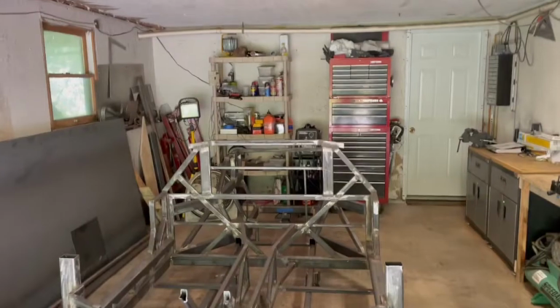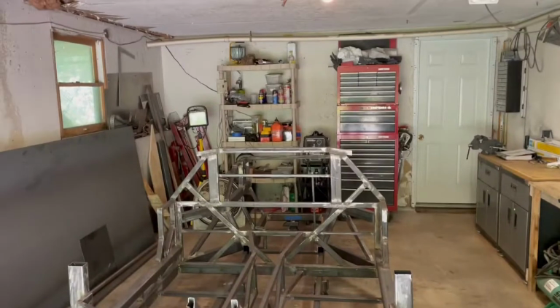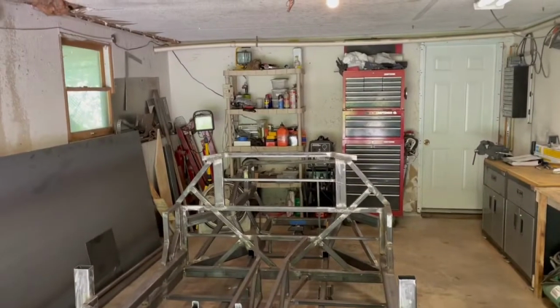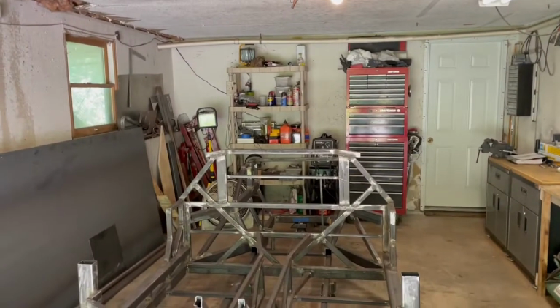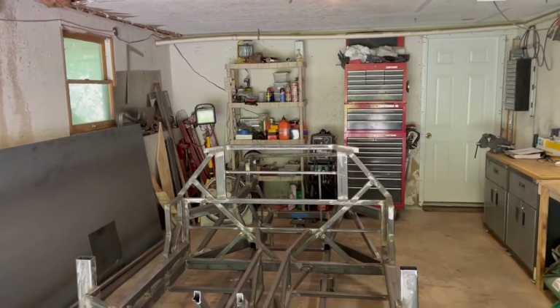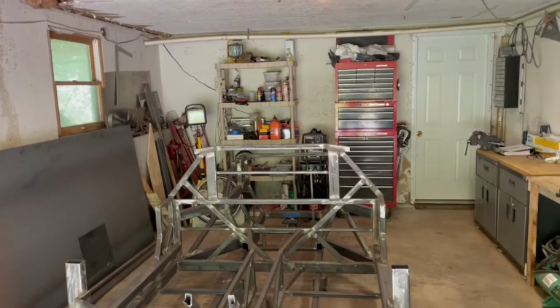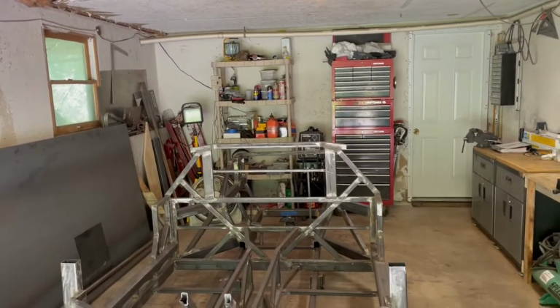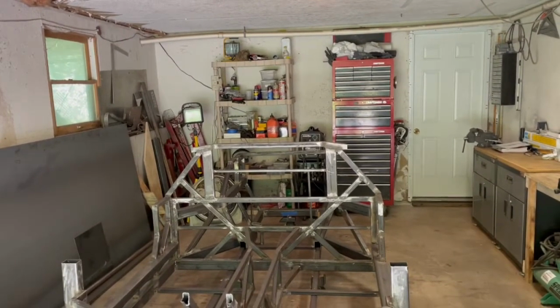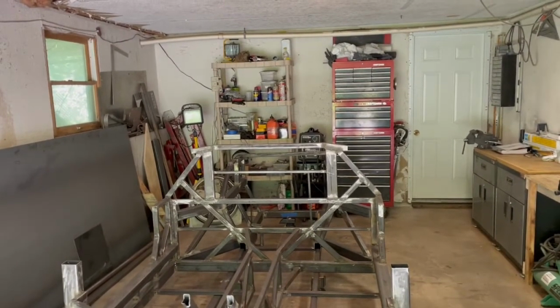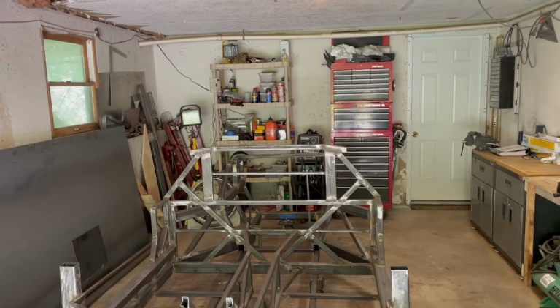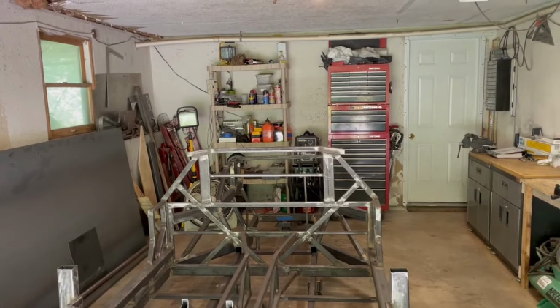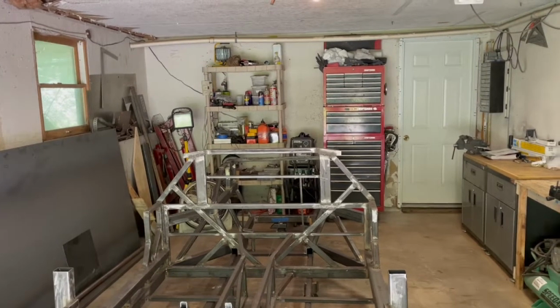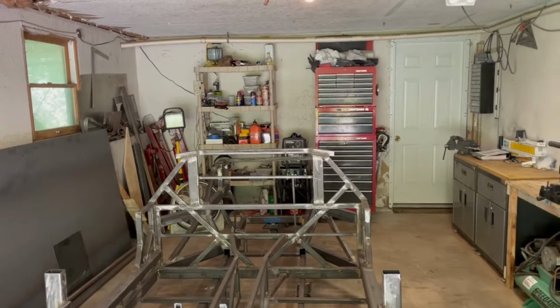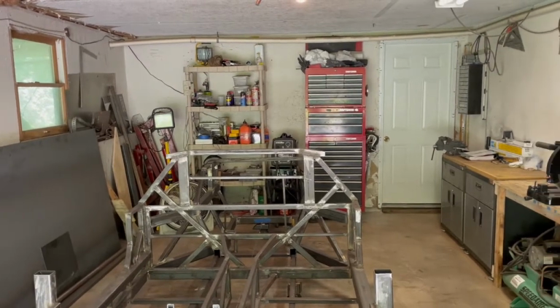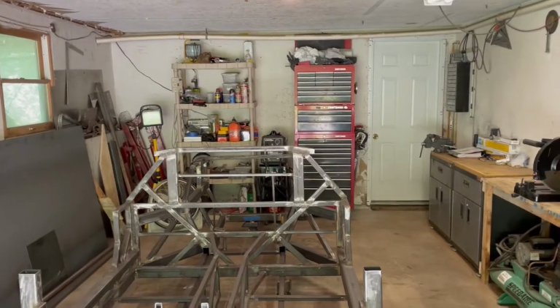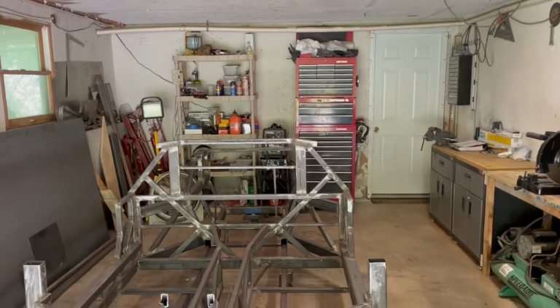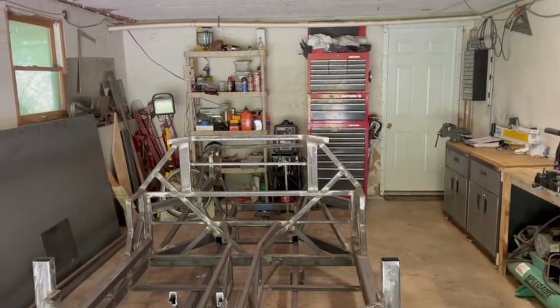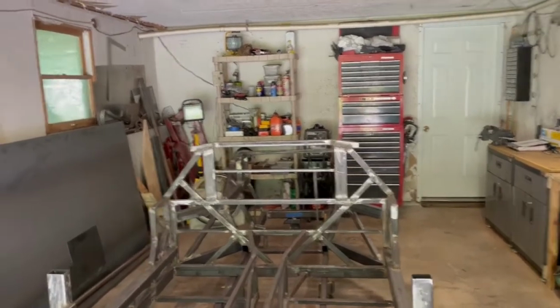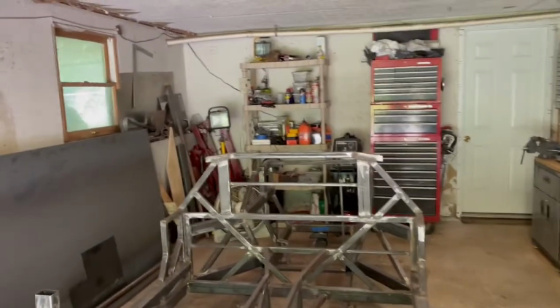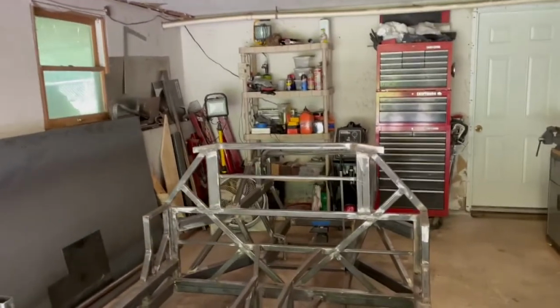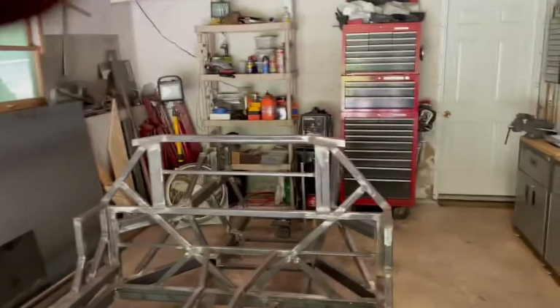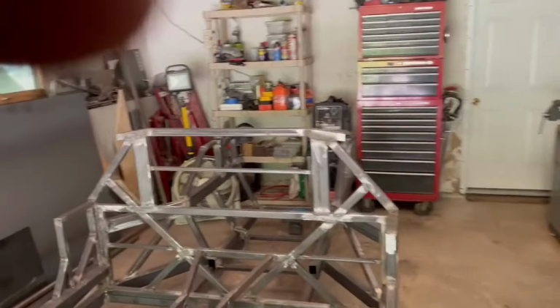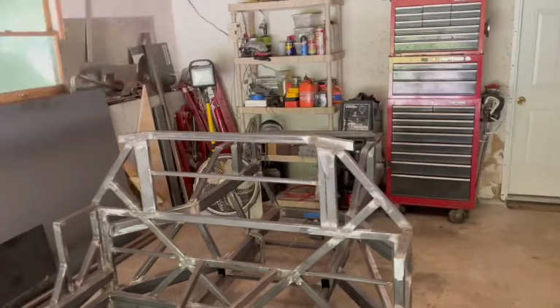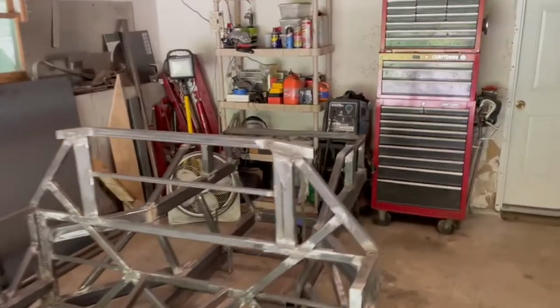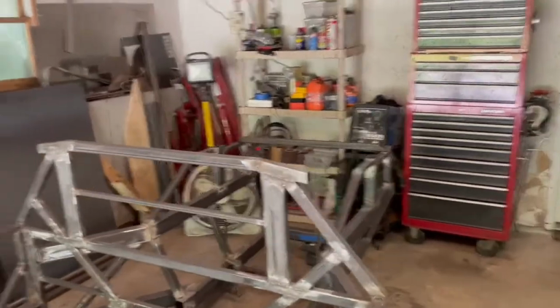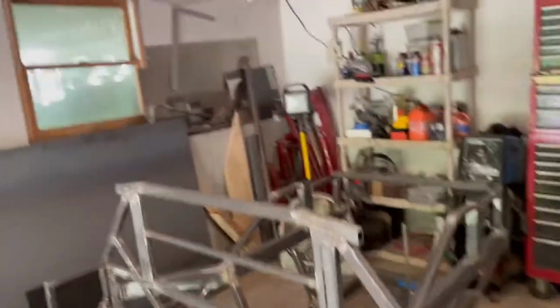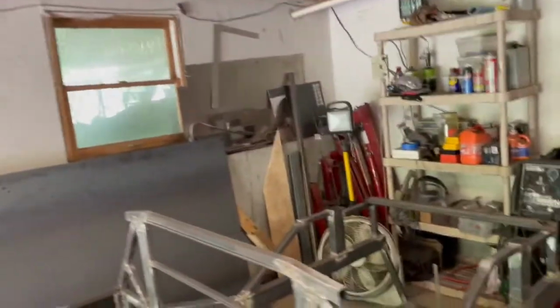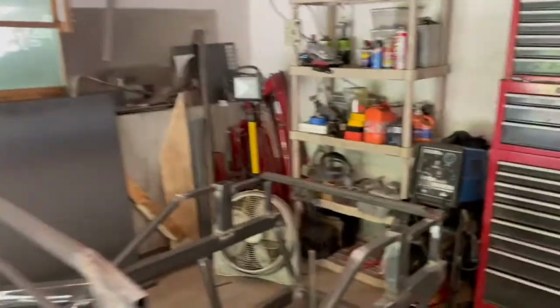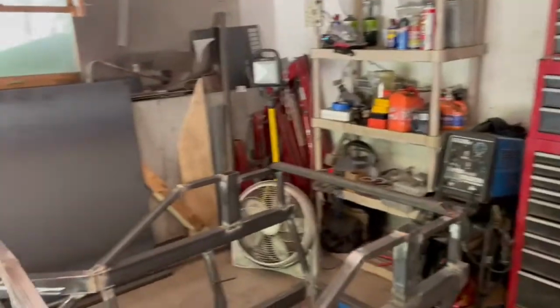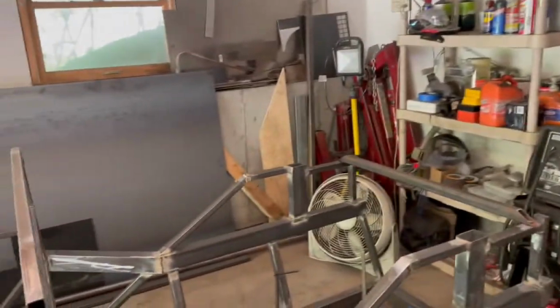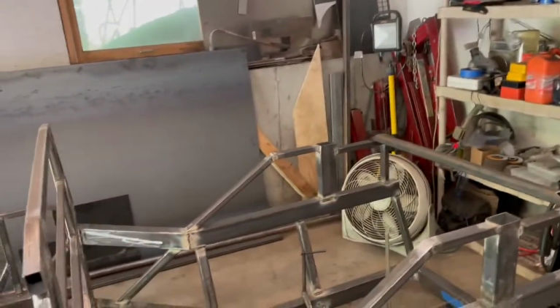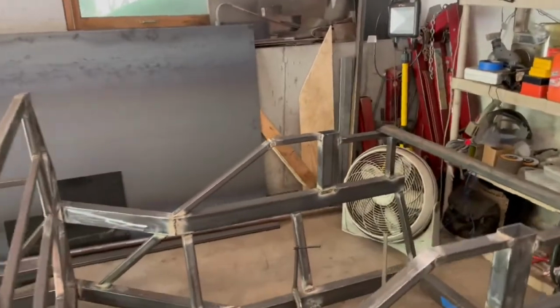Hey everyone, welcome back to the build. It is very hot today — I had the fan going and even that wasn't enough. Maybe I'll put my air conditioner in one of the windows.